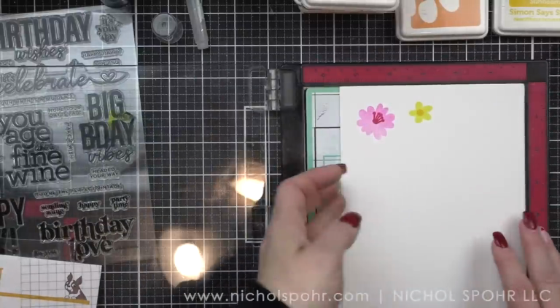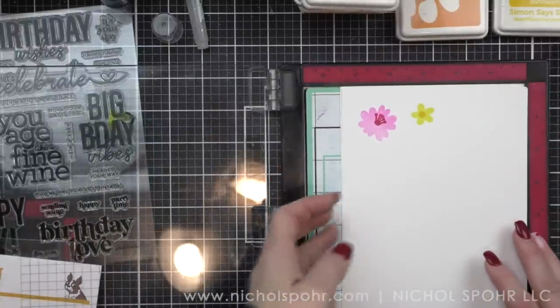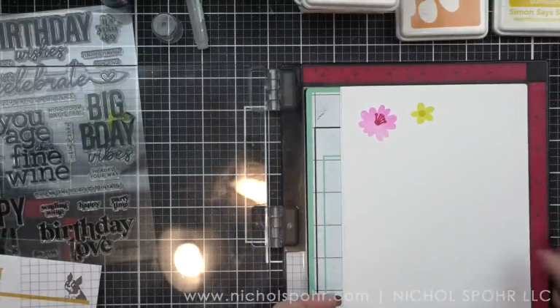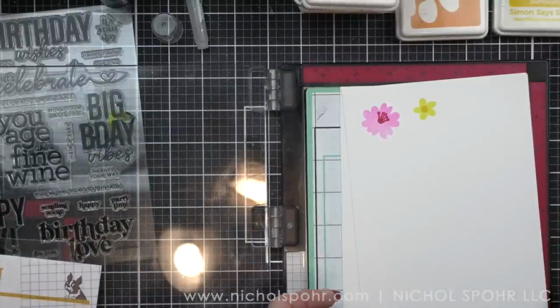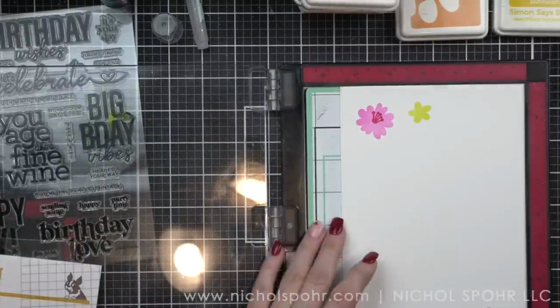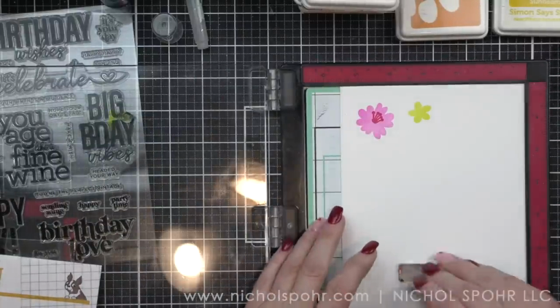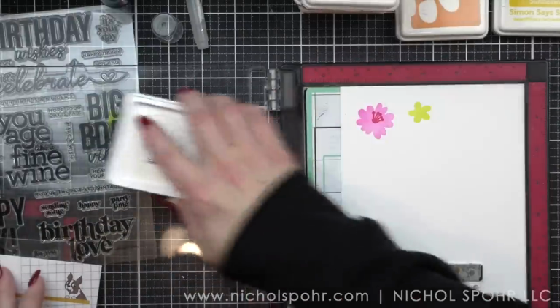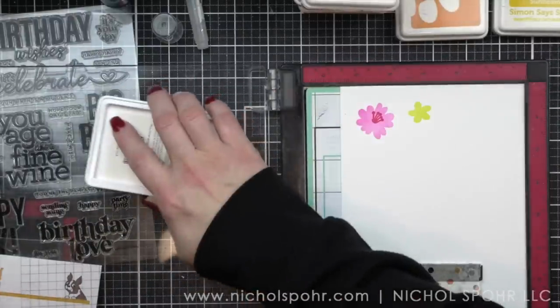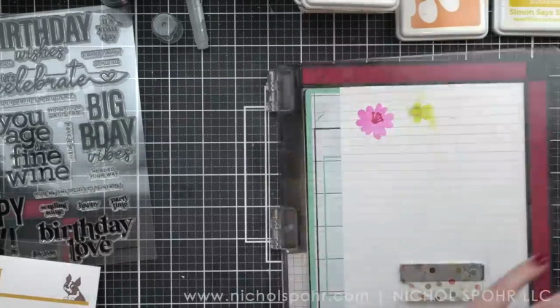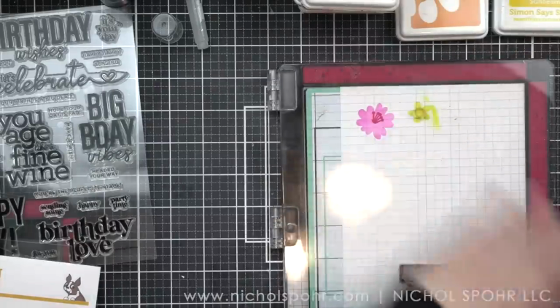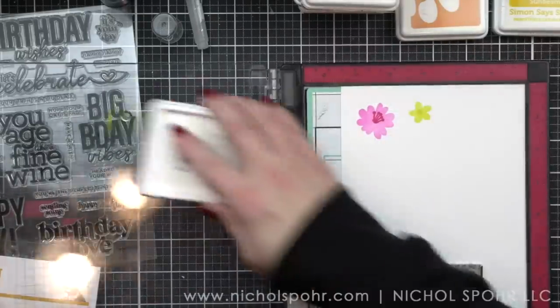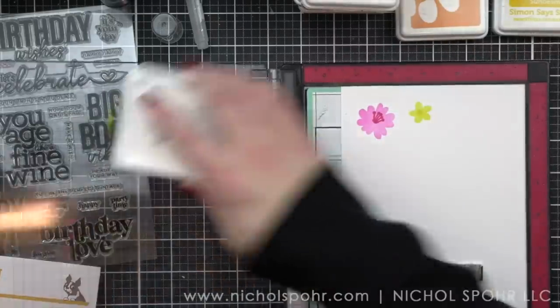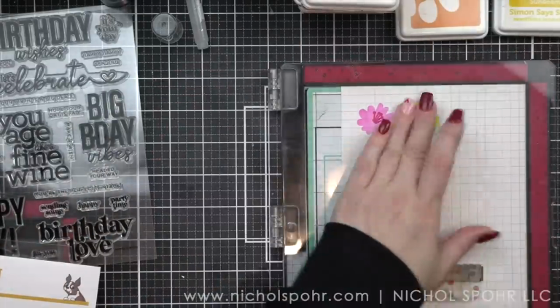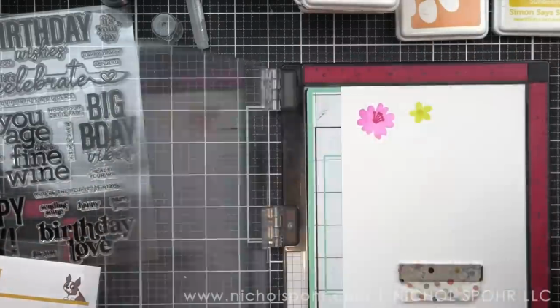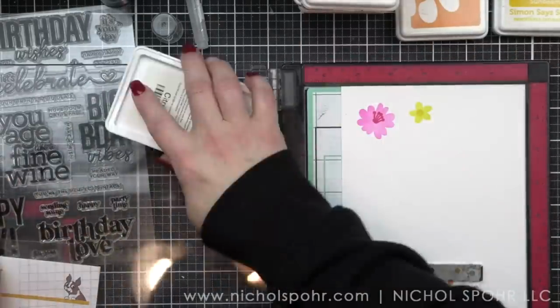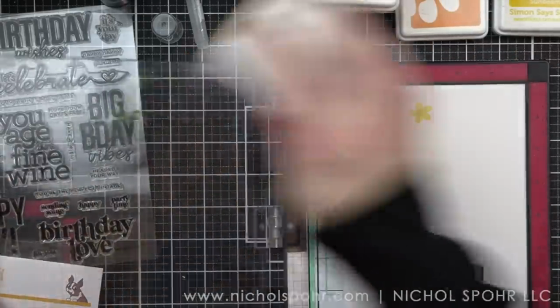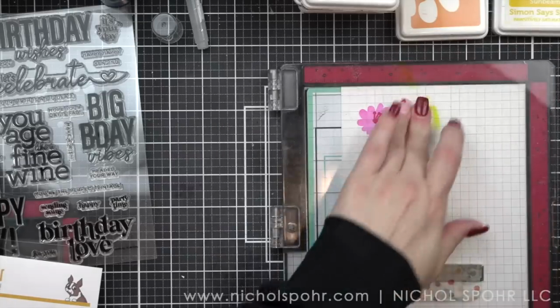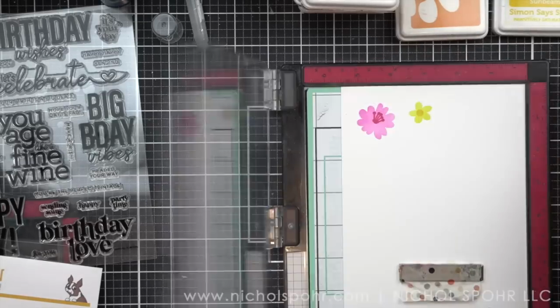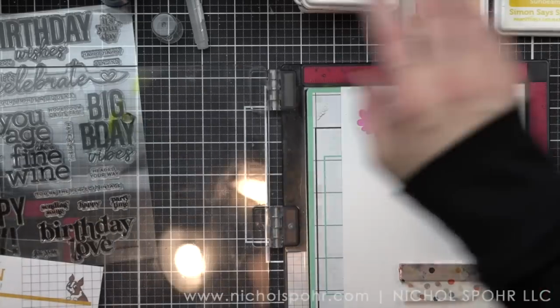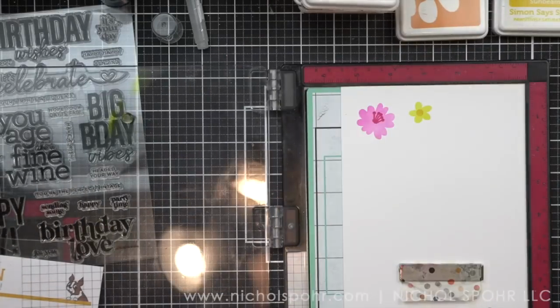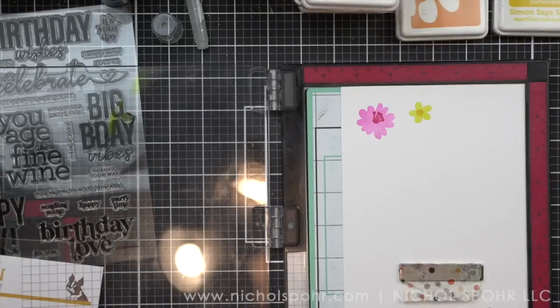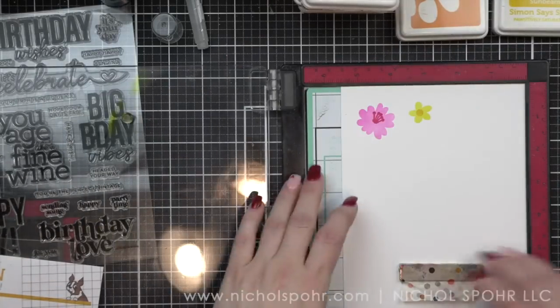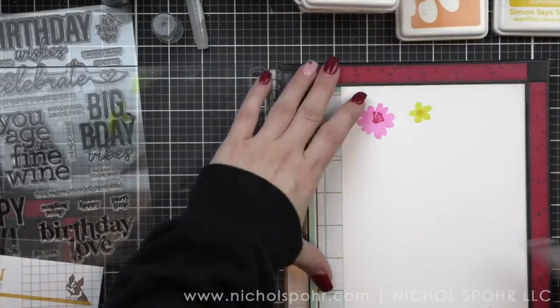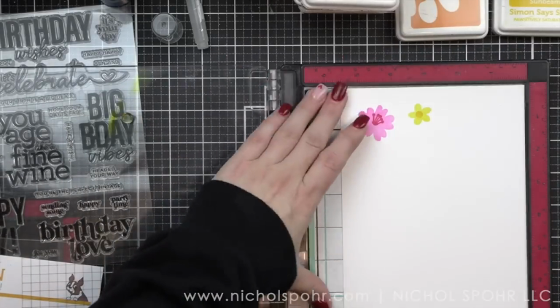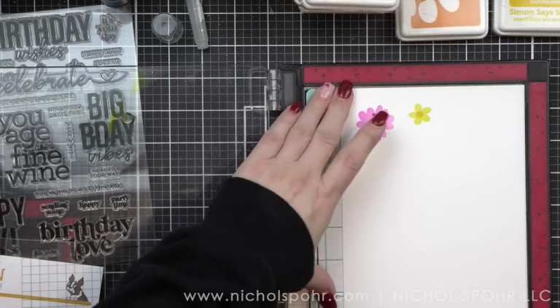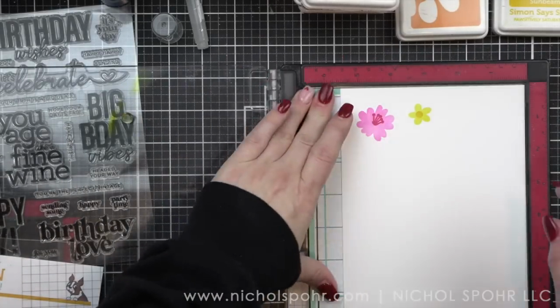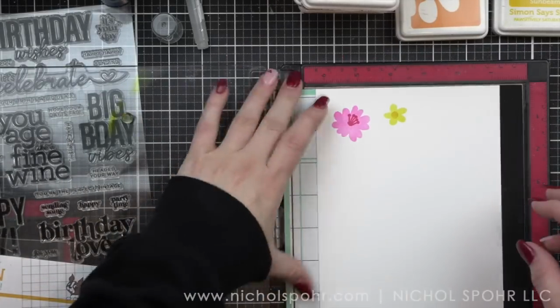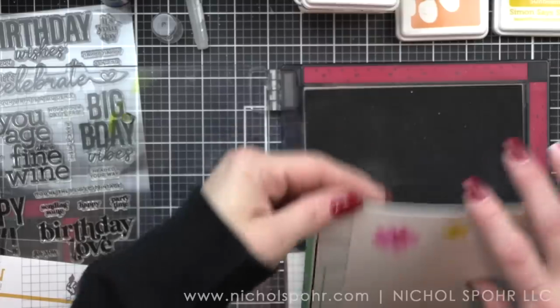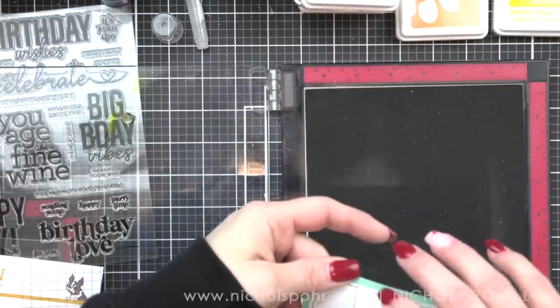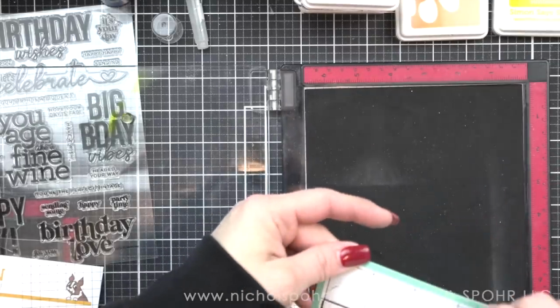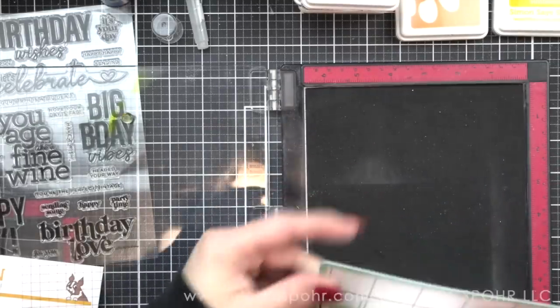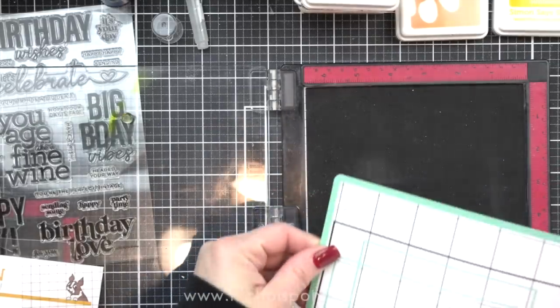Just like with the leaves and our background, the flowers will absorb and lighten just a little bit as that ink dries. Anything blotchy also tends to smooth out, so I am not going to worry about that a whole lot.